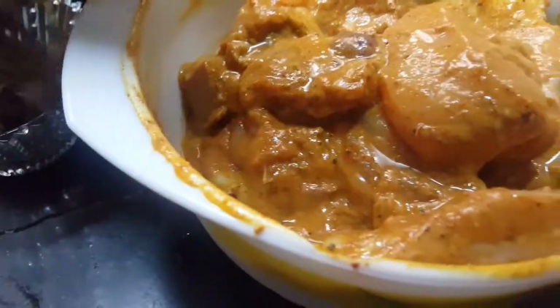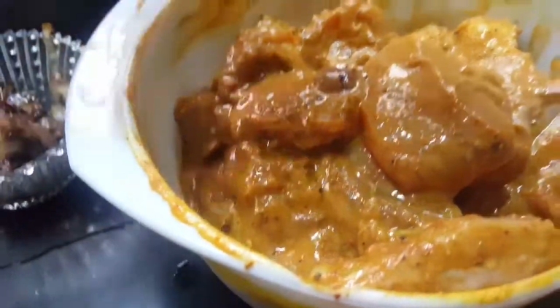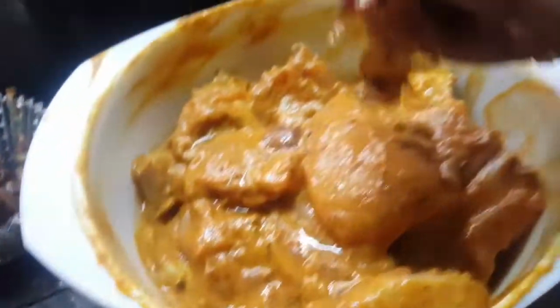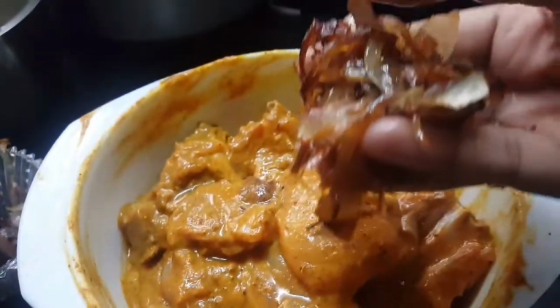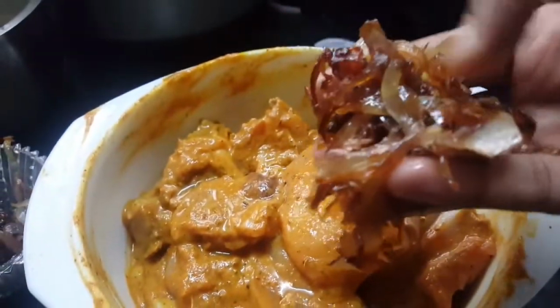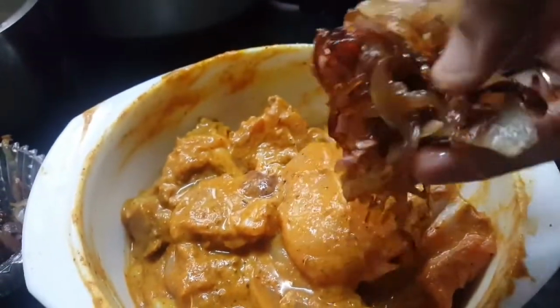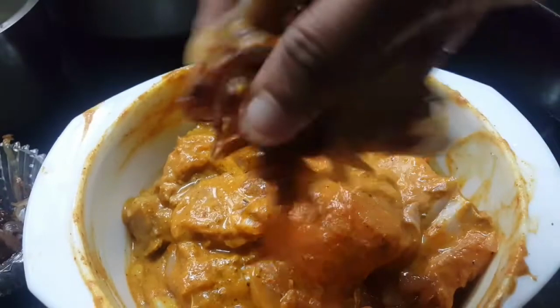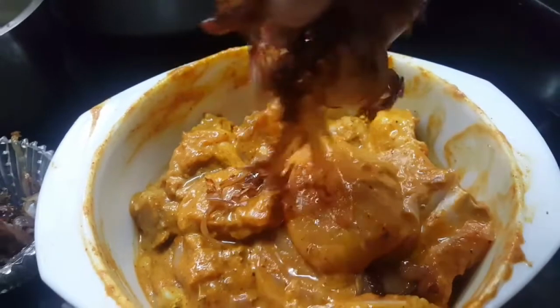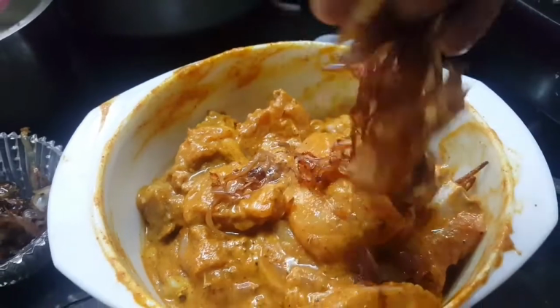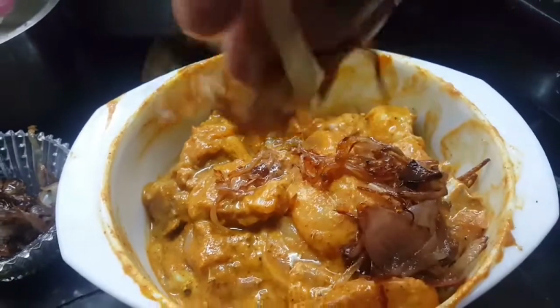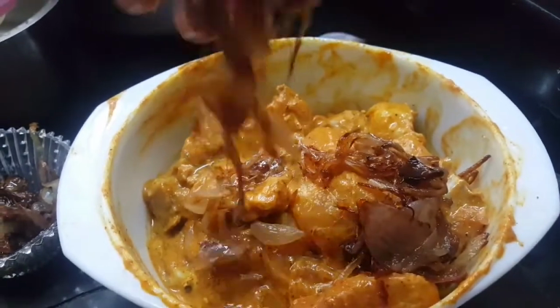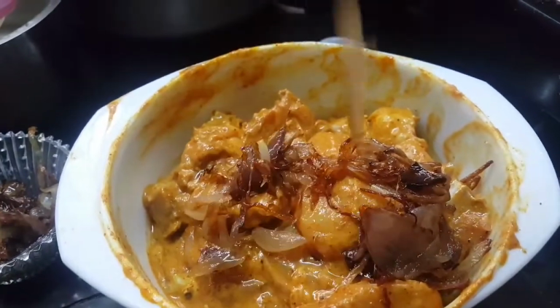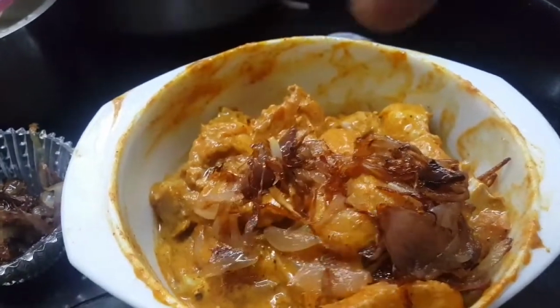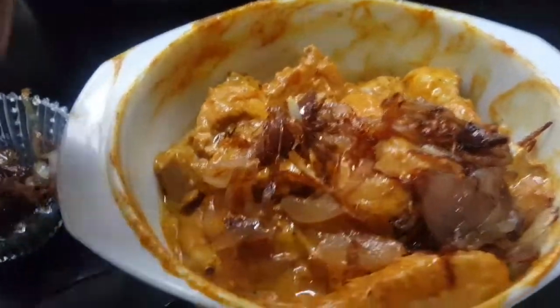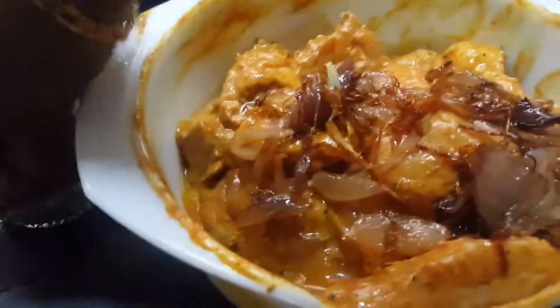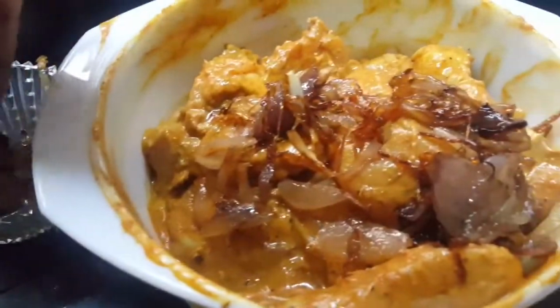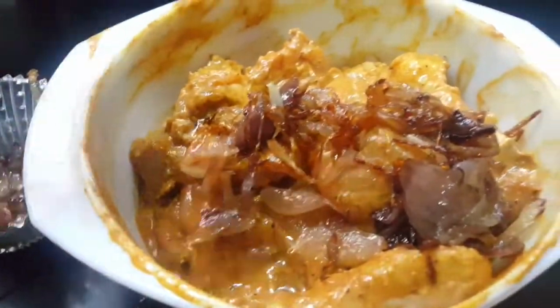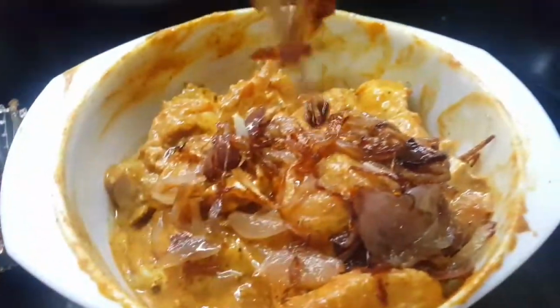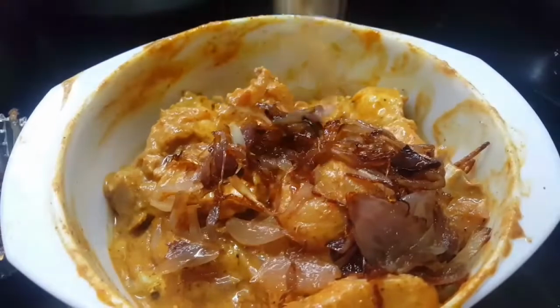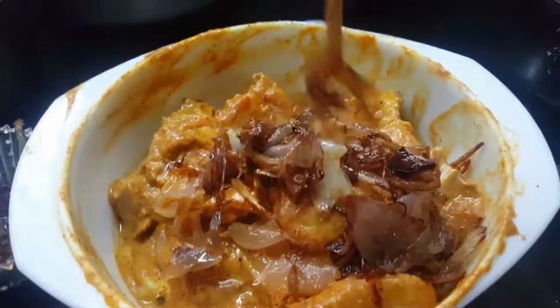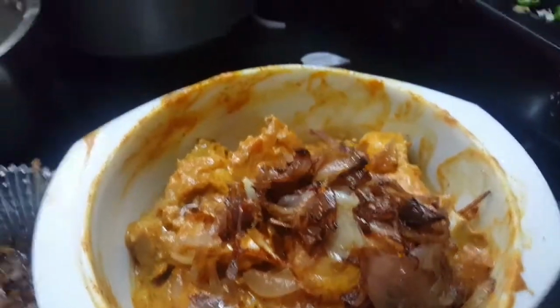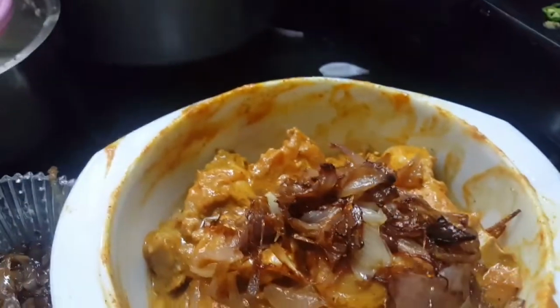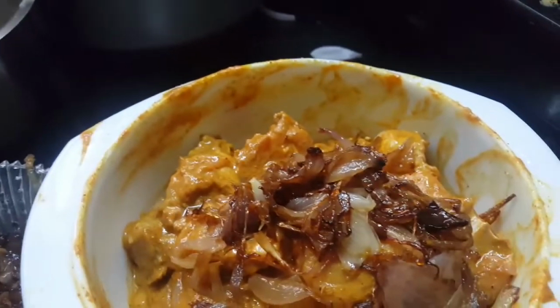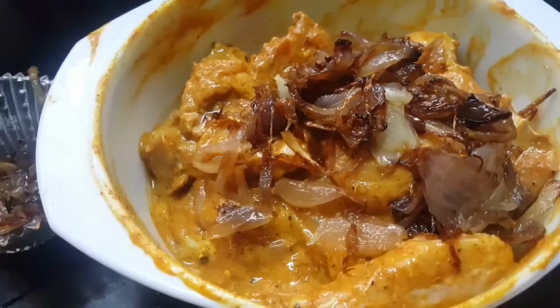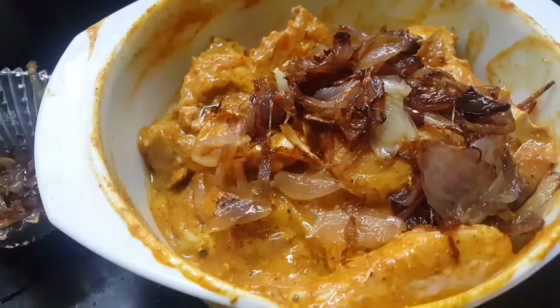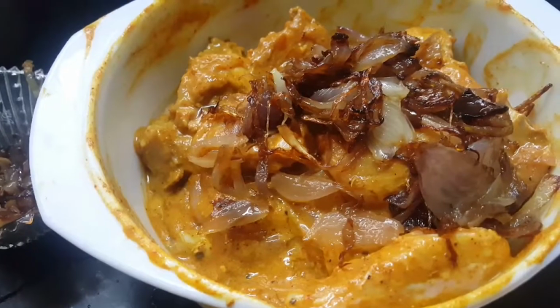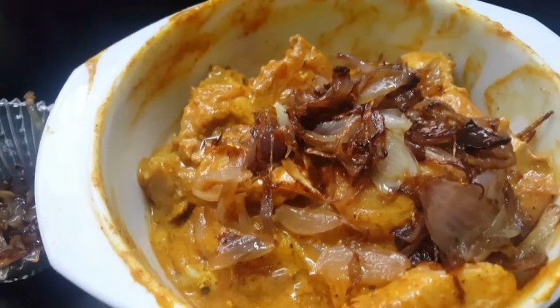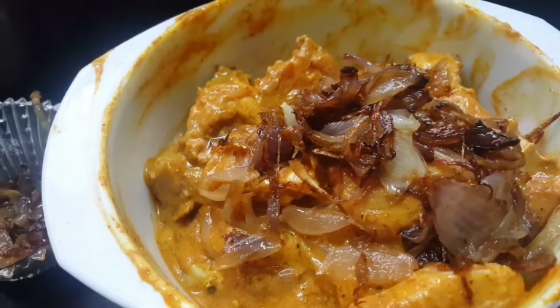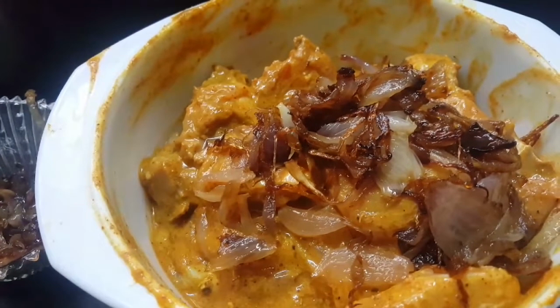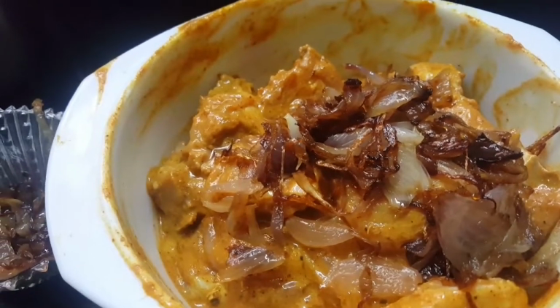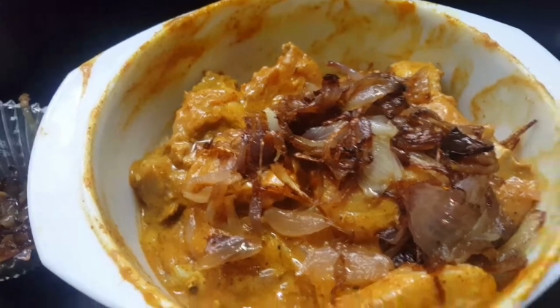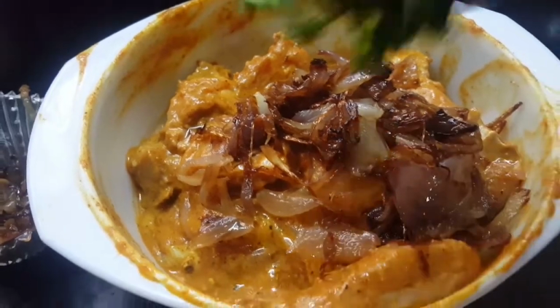We put some bread in the bag, we put some bread in the bag and get some bread. We will put in a little bit of water.